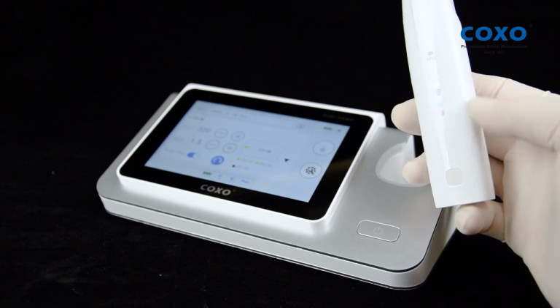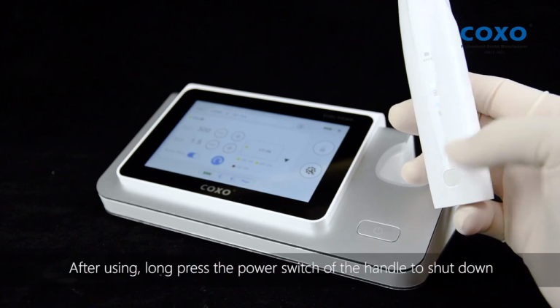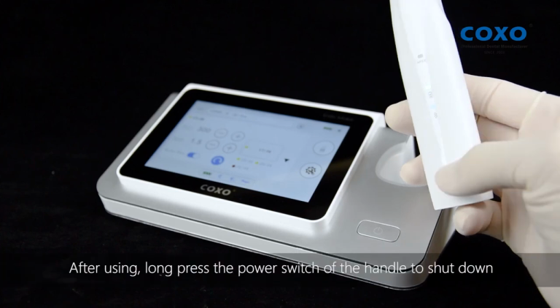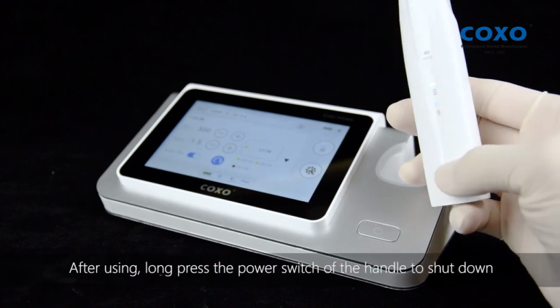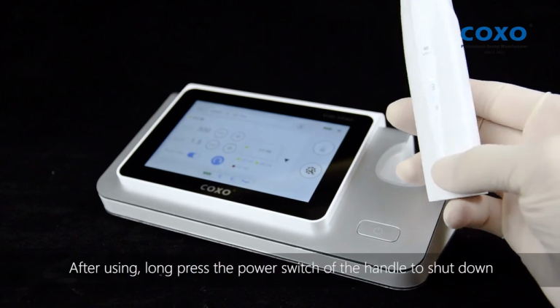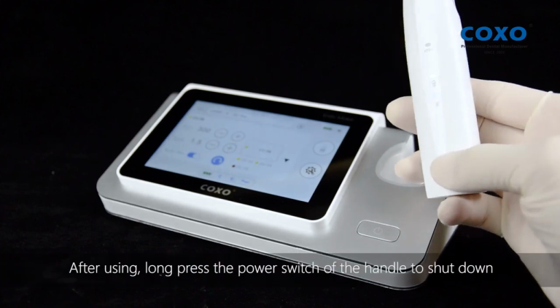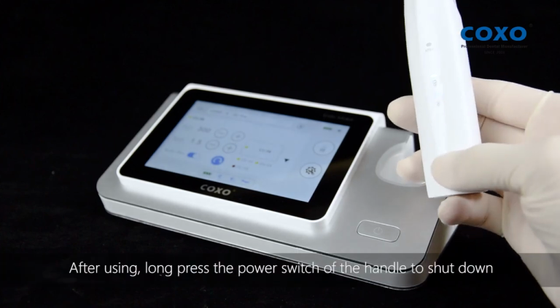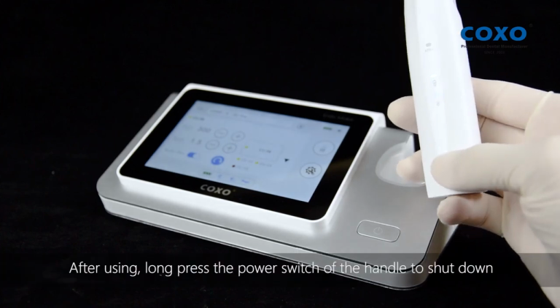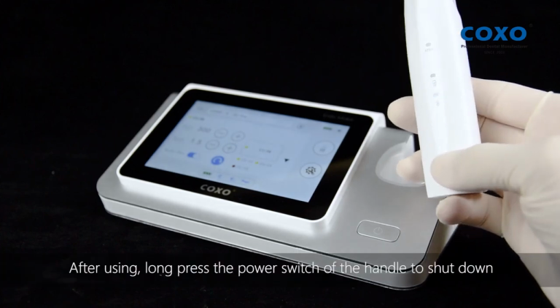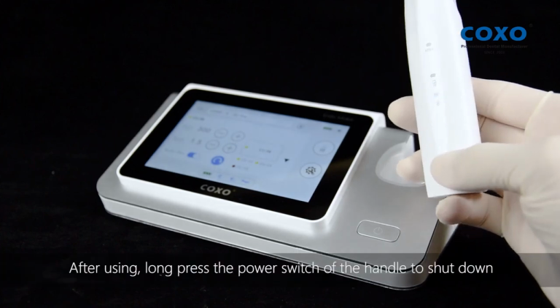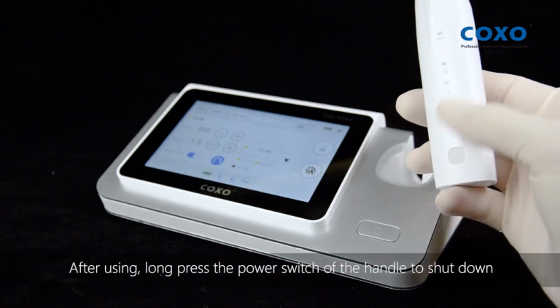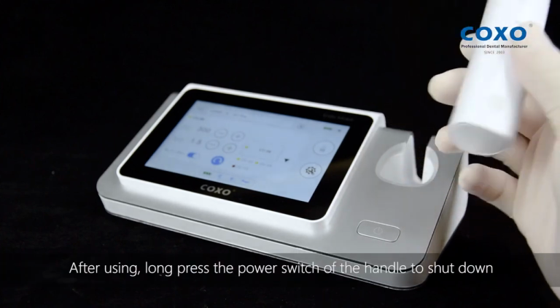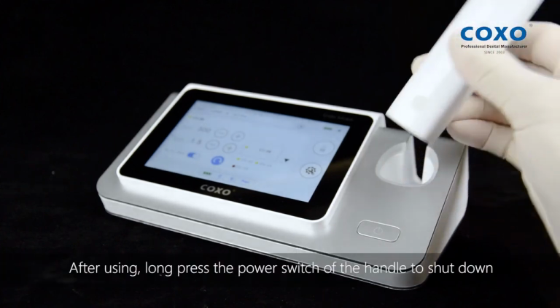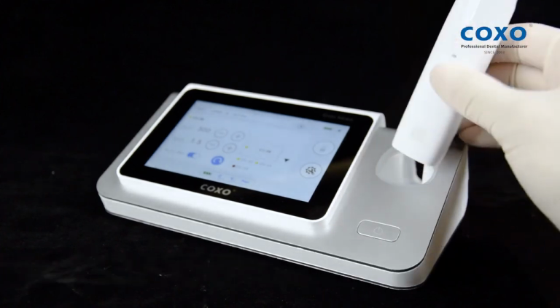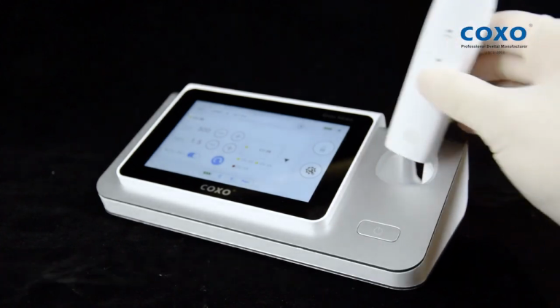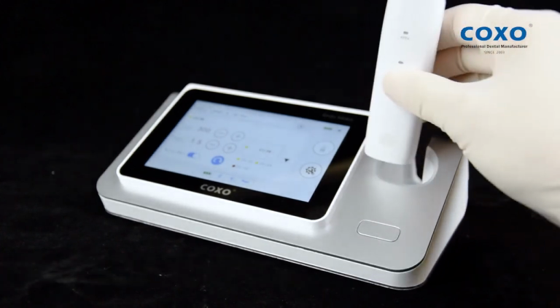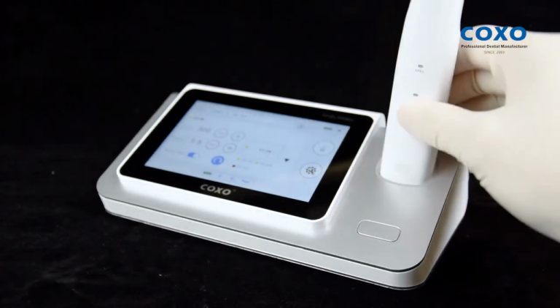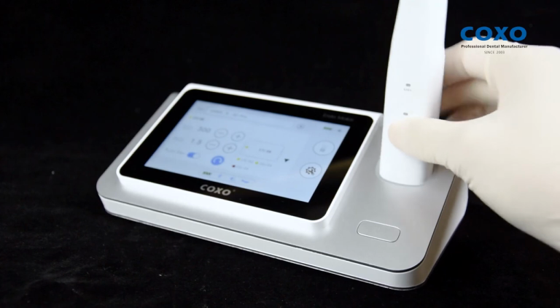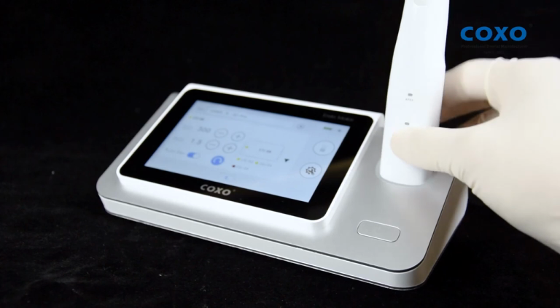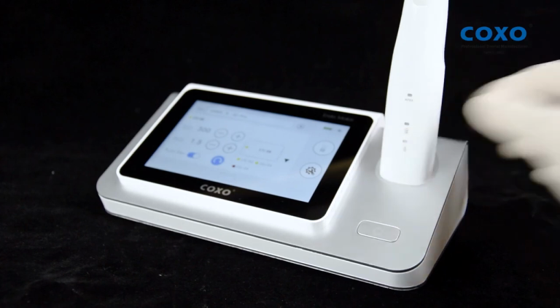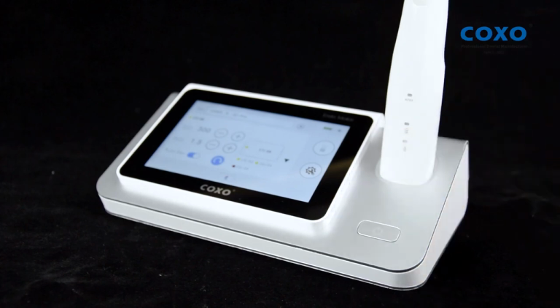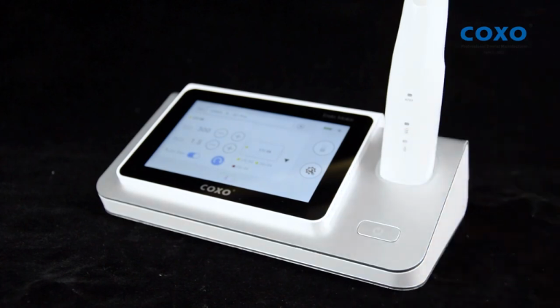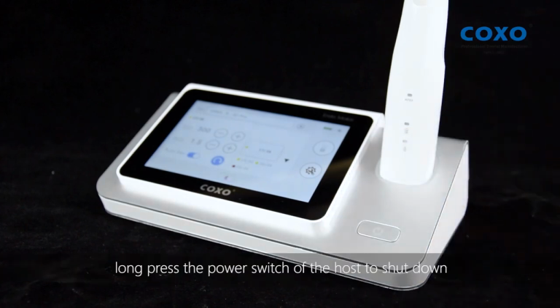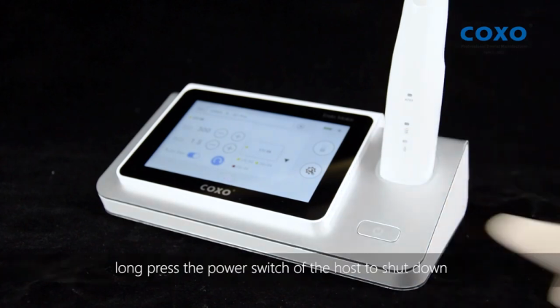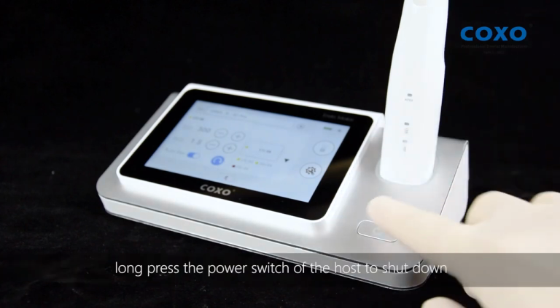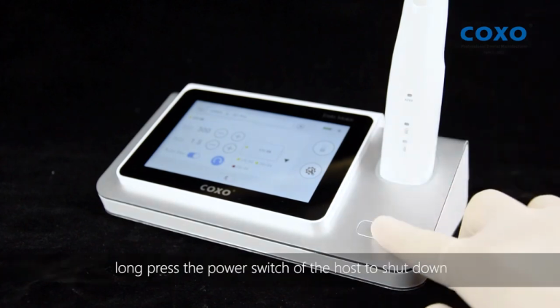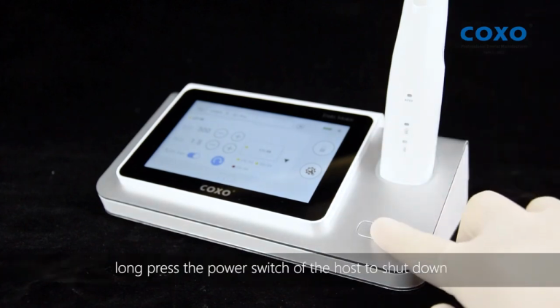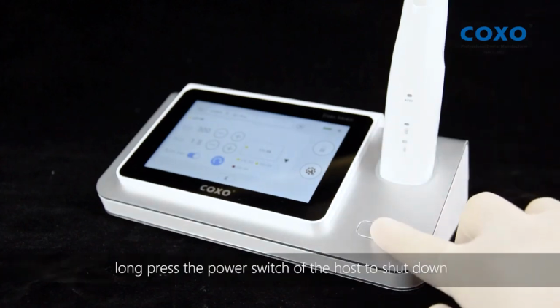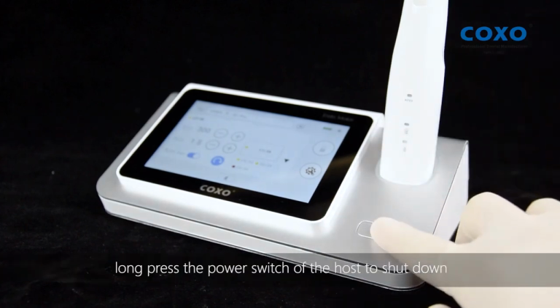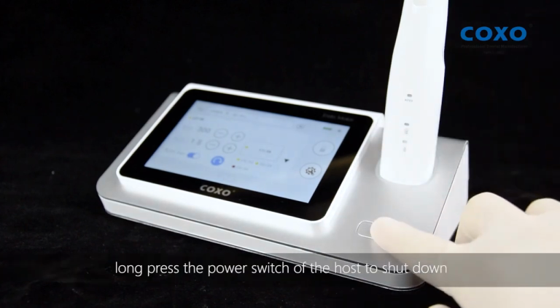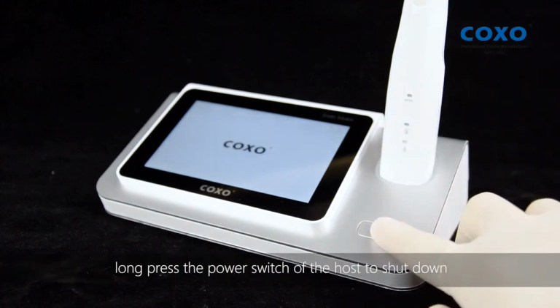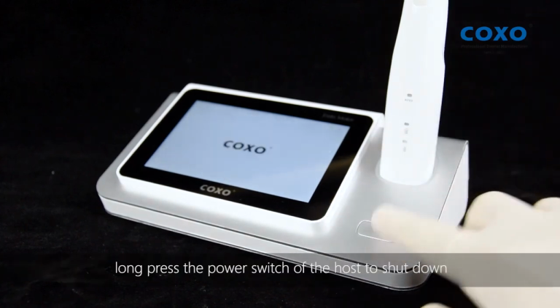After using, long press the power switch of the handle to shut down. Long press the power switch of the host to shut down.